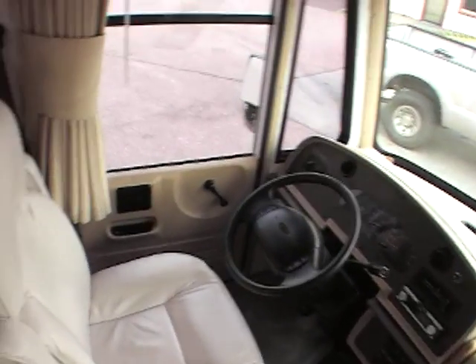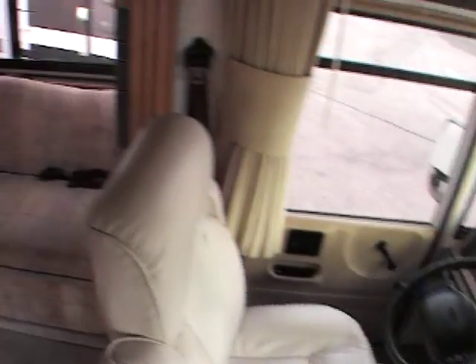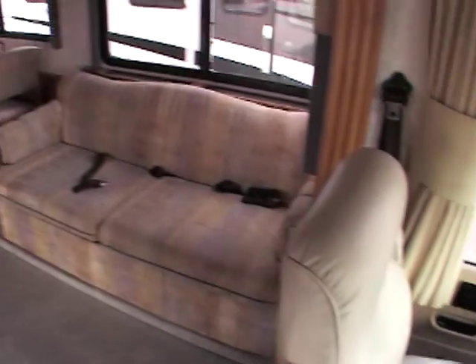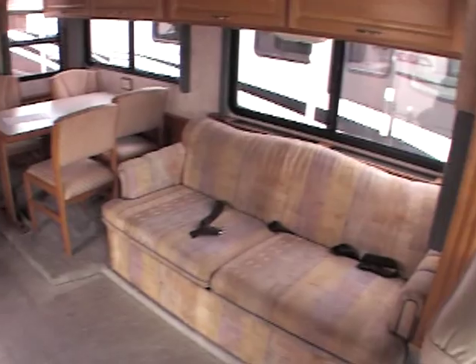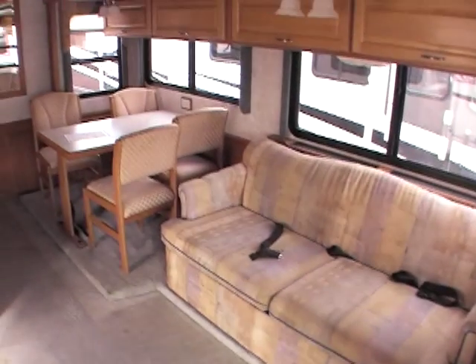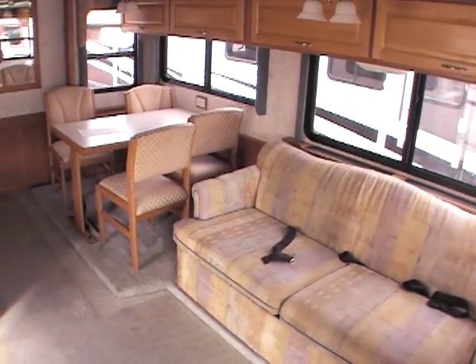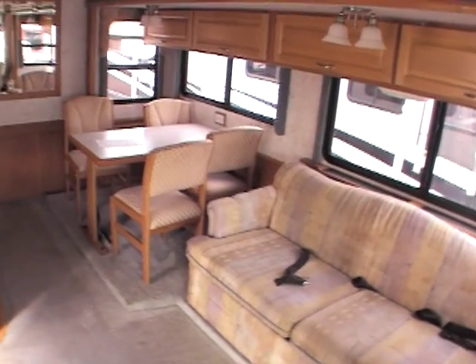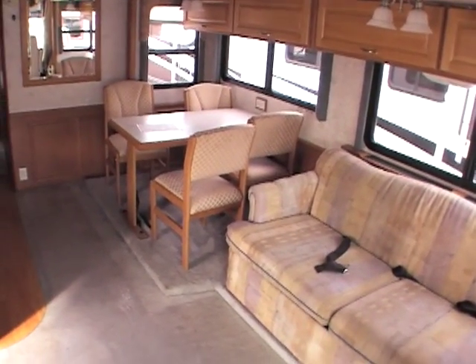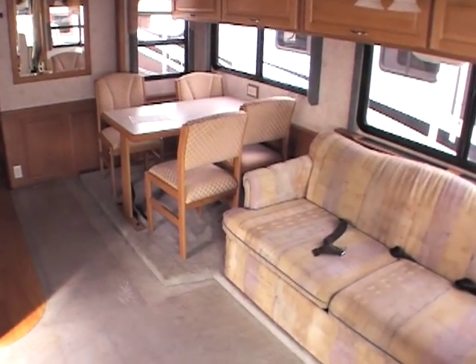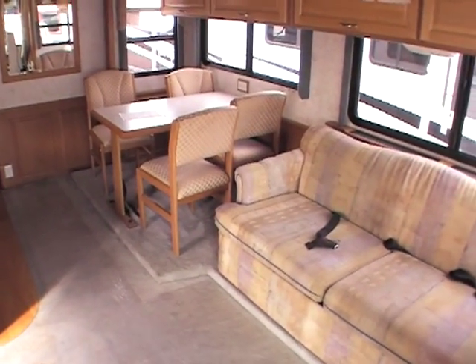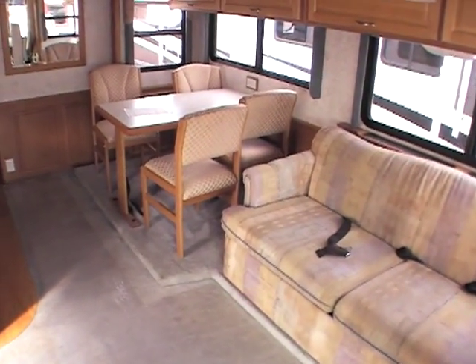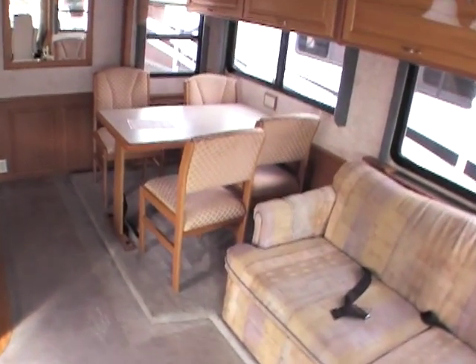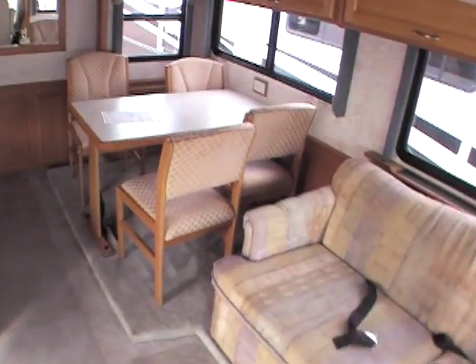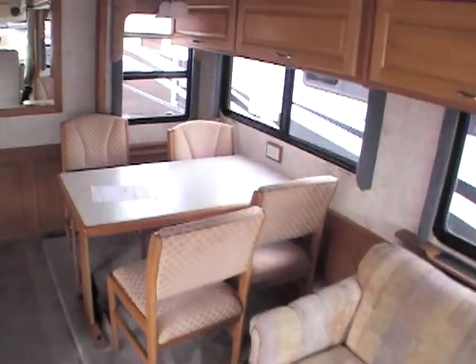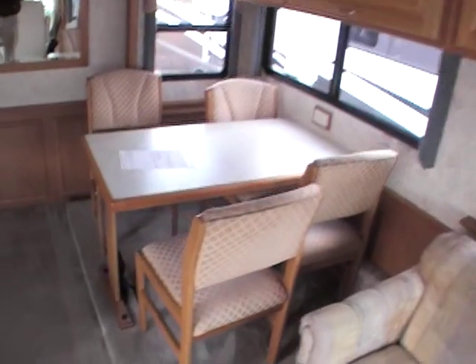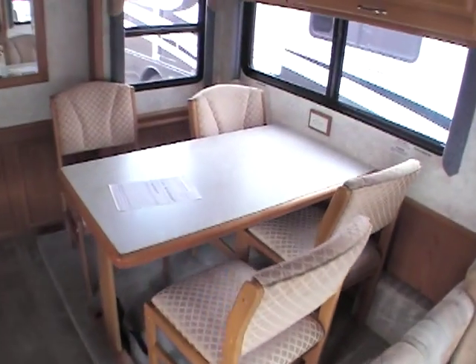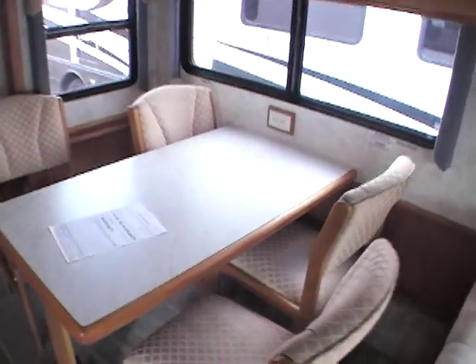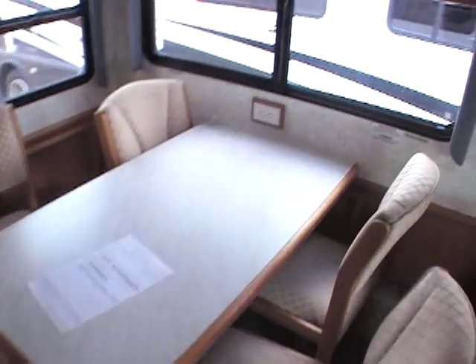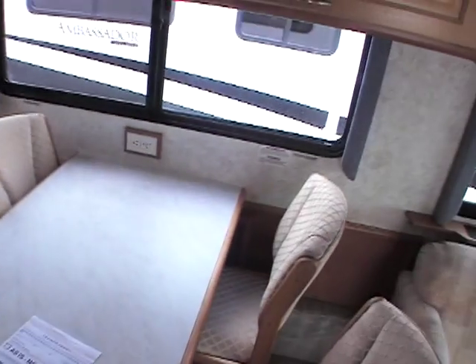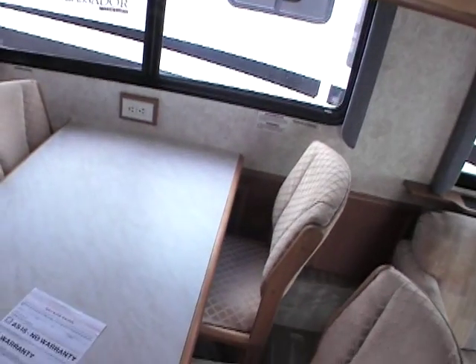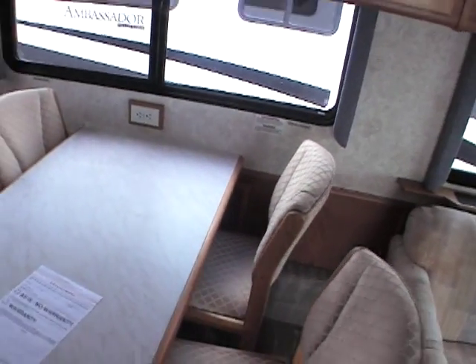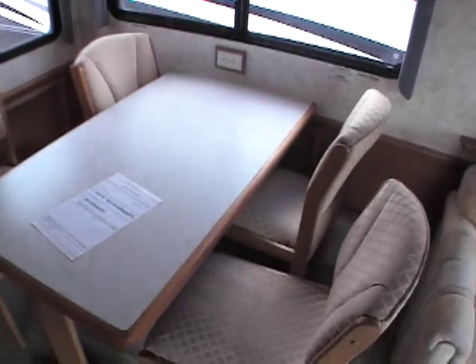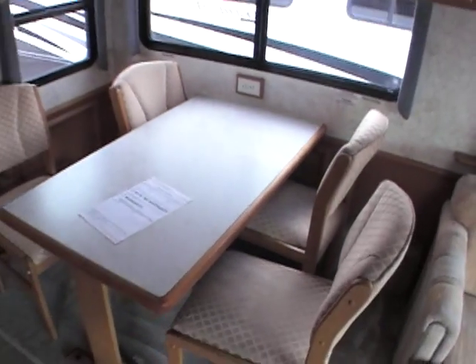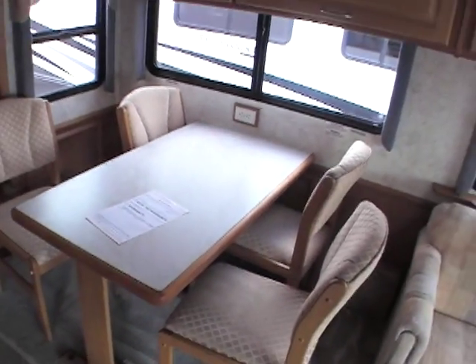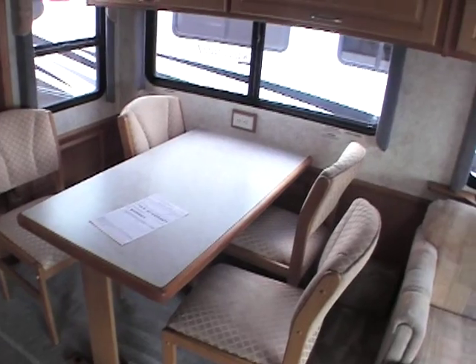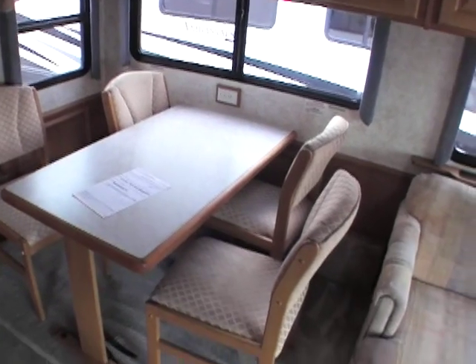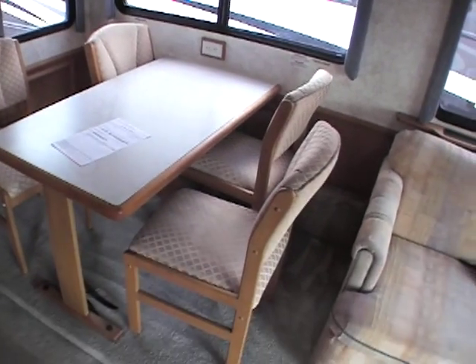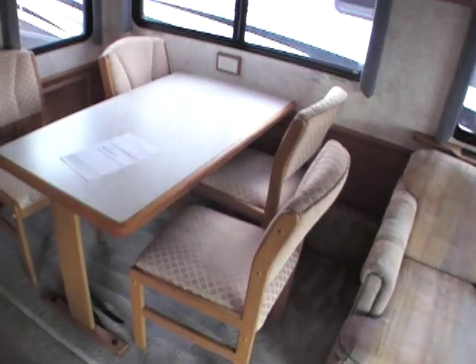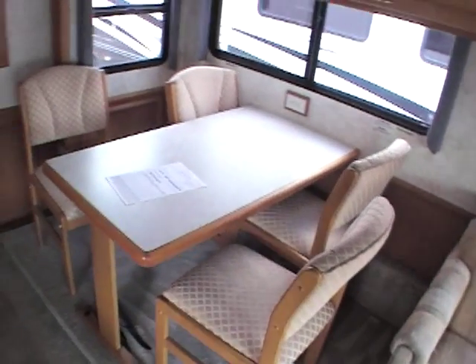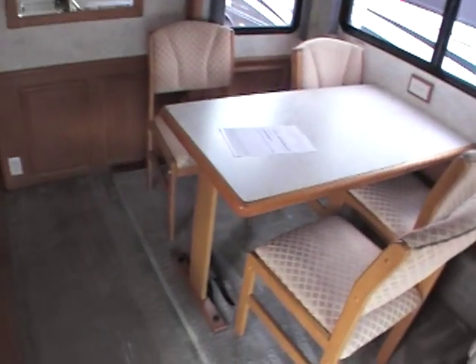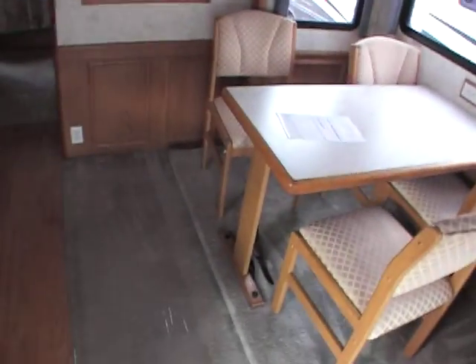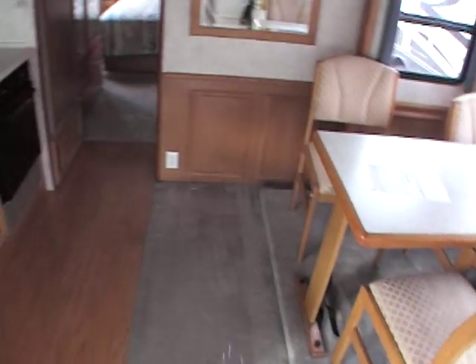It has 45,000 miles on it, which is great miles for a 2000. There's a separated dinette table. If you want a booth, they run about eight or nine hundred bucks — they just drop booths in there. Very simple and easy to do.